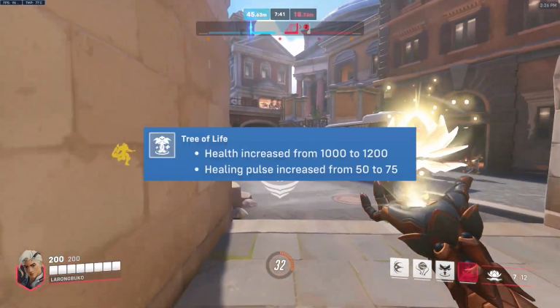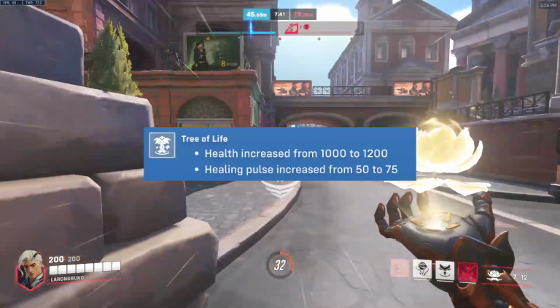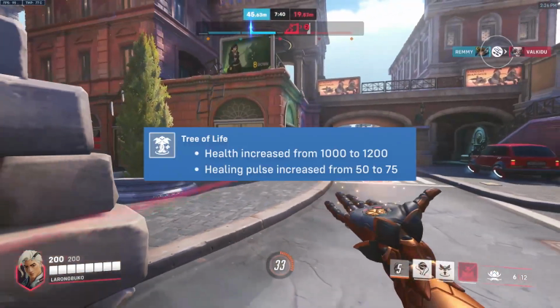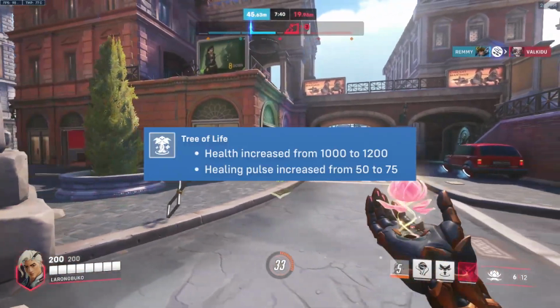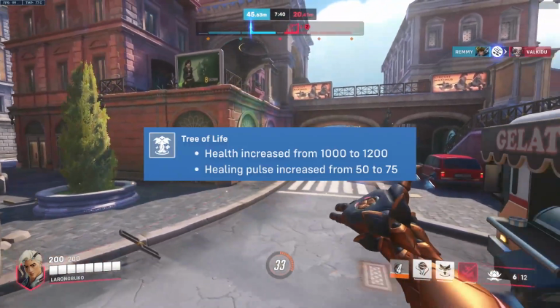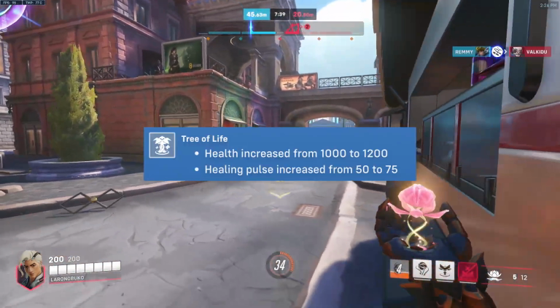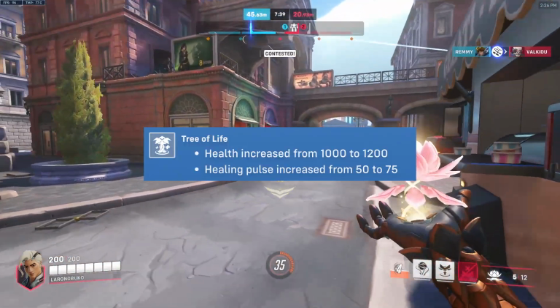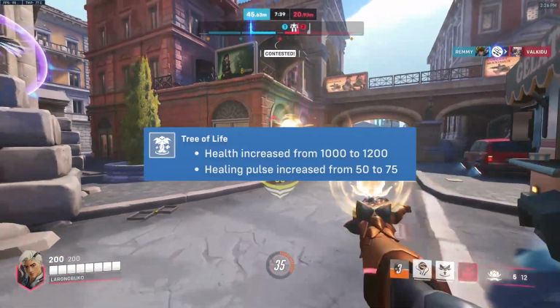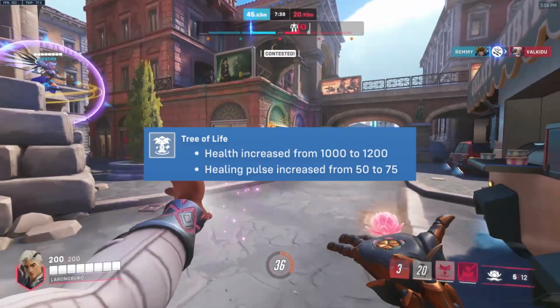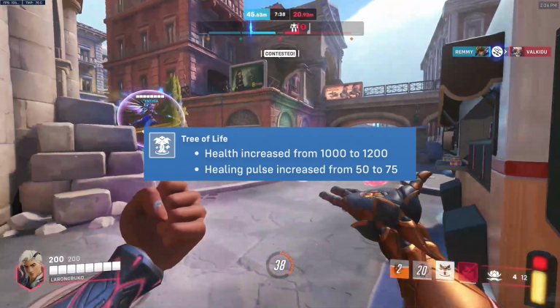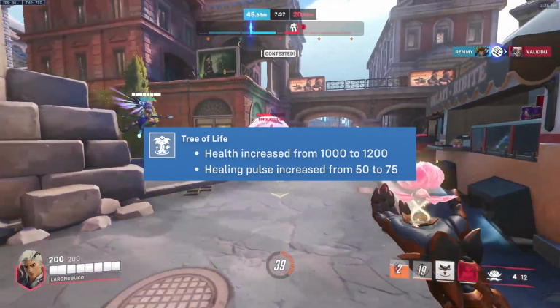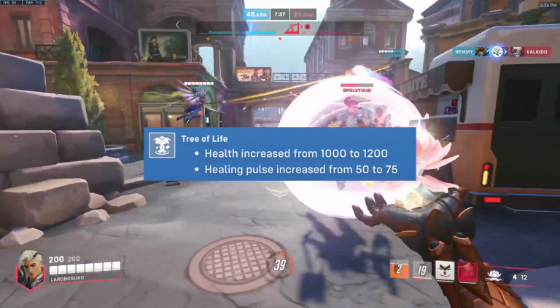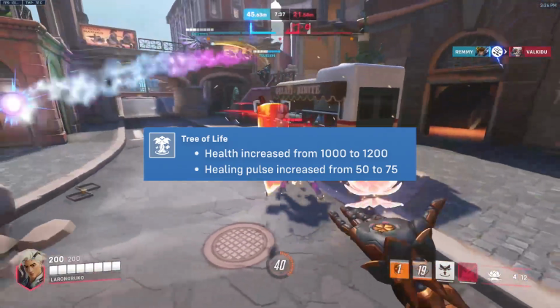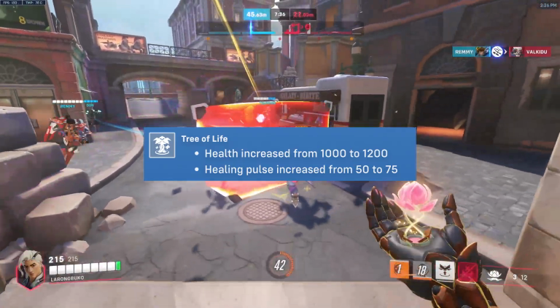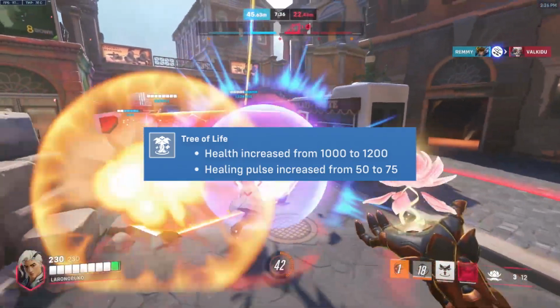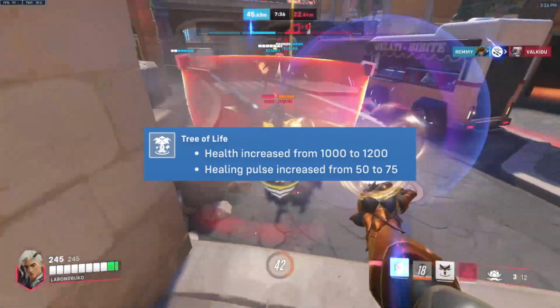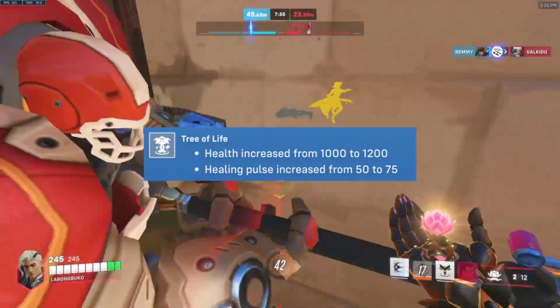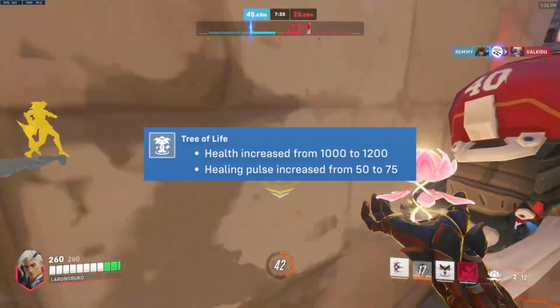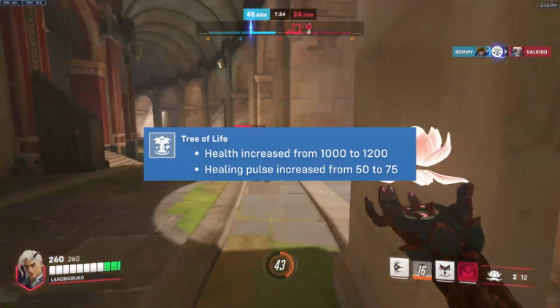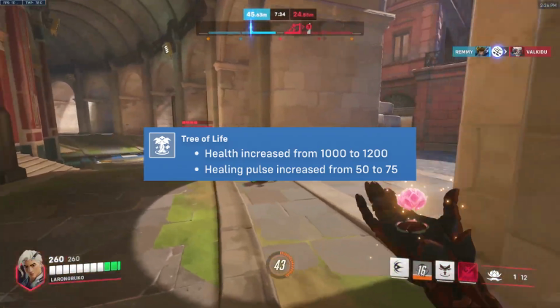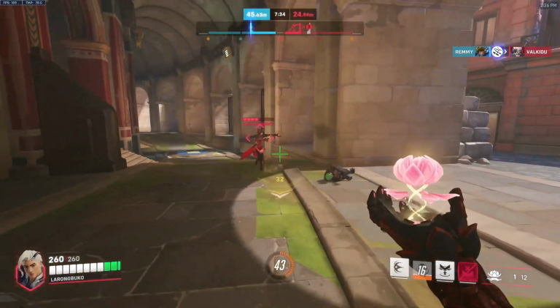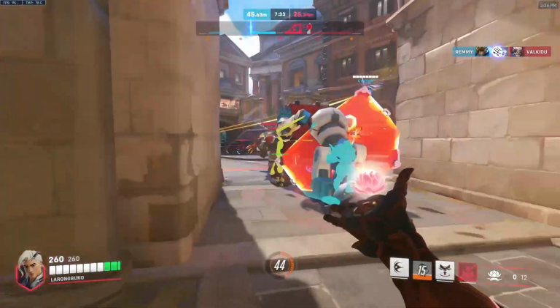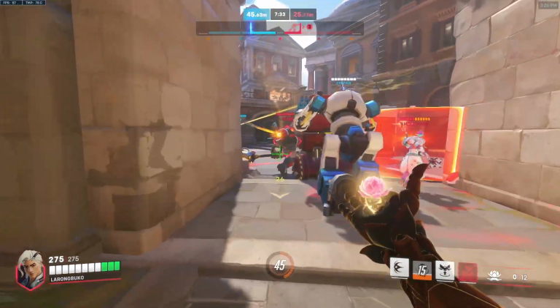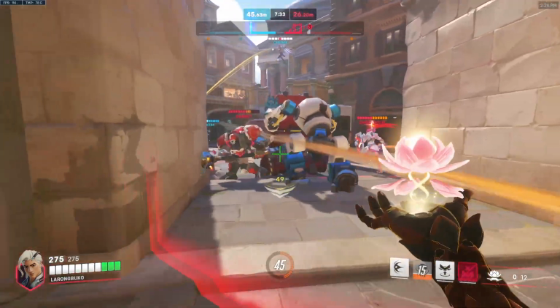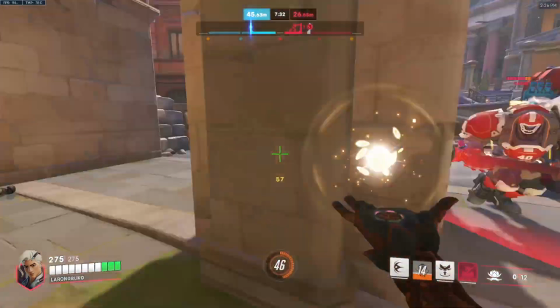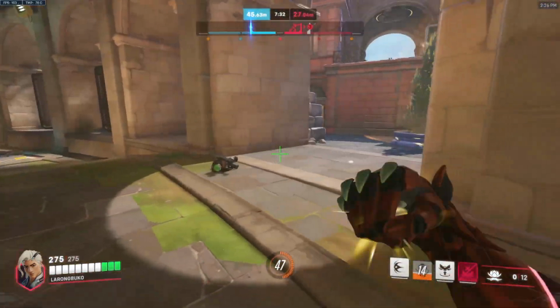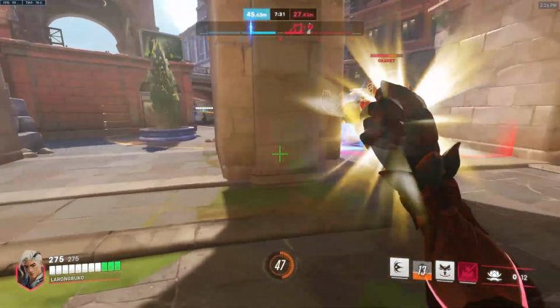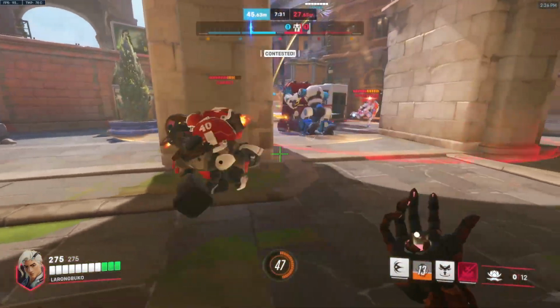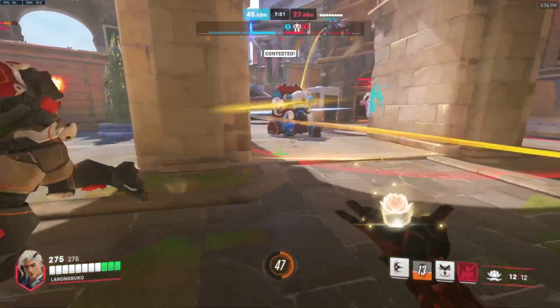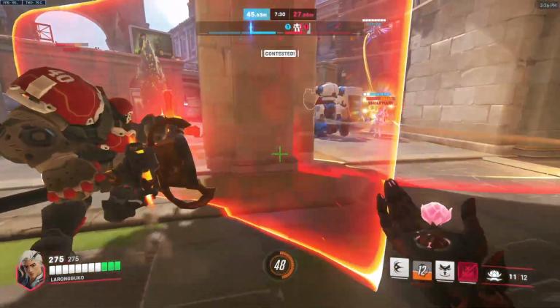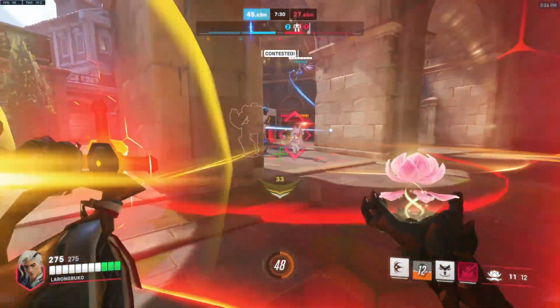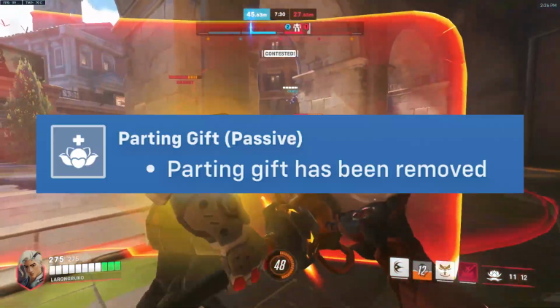The Tree of Life got a health increase, coming in at 1,200, and now whenever the tree pulses, it will give you 75 HP per pulse. This will make the tree a little bit more durable, so you can comfortably use it as temporary cover.